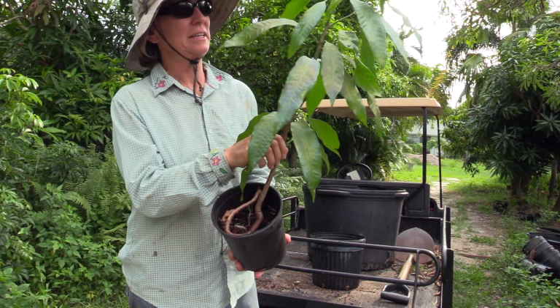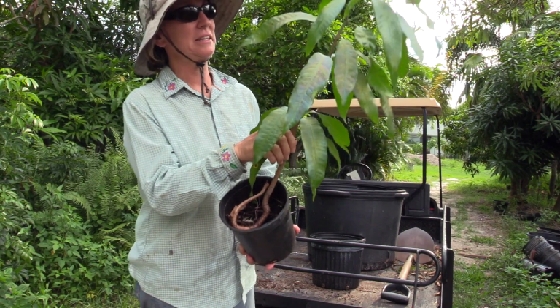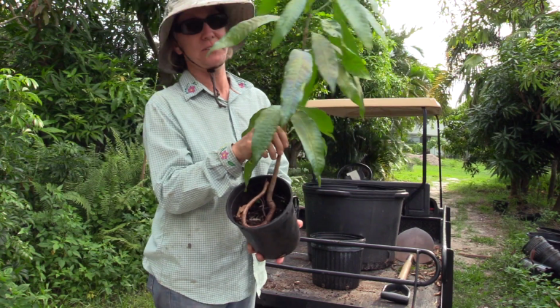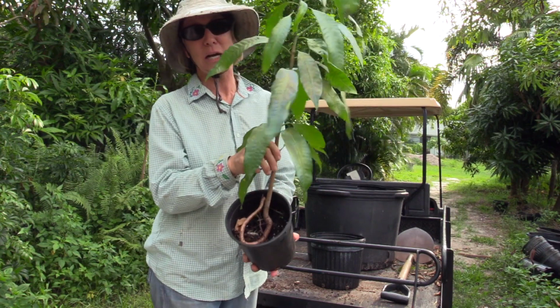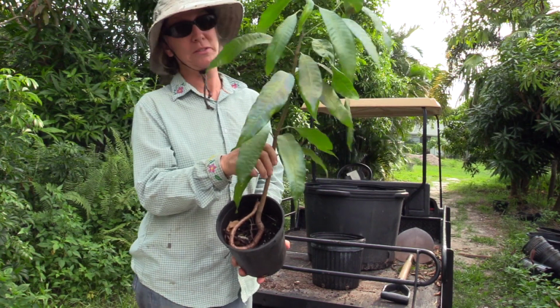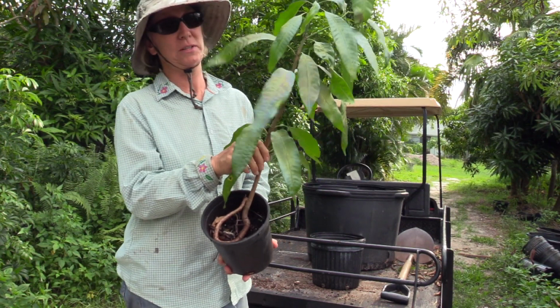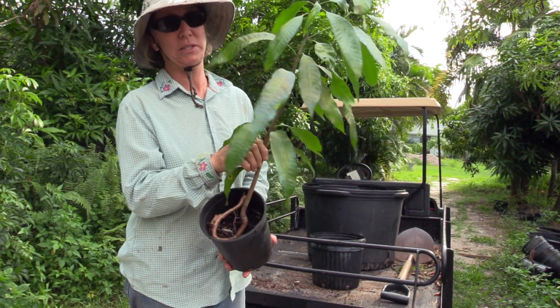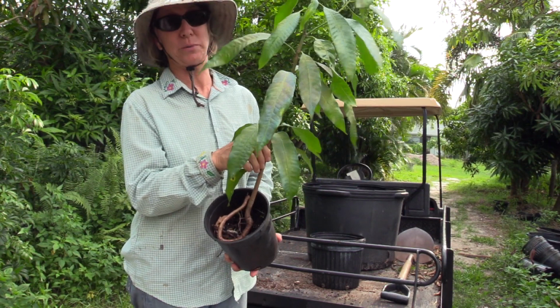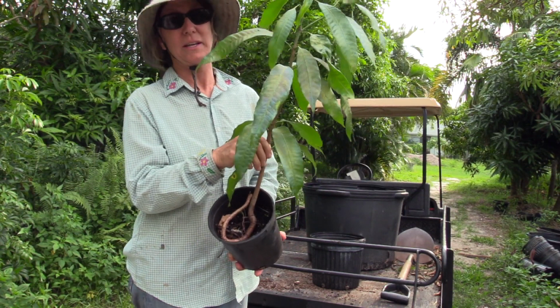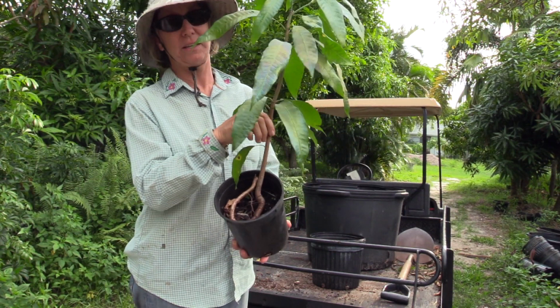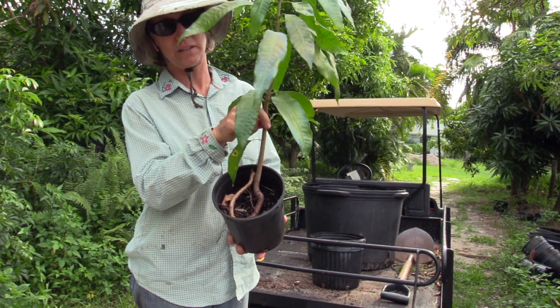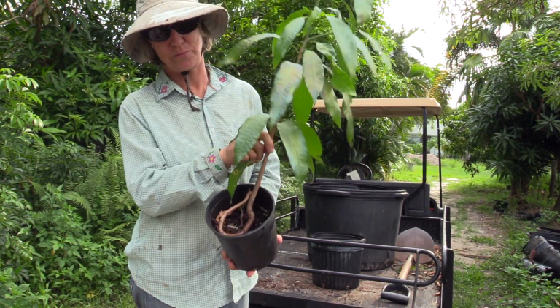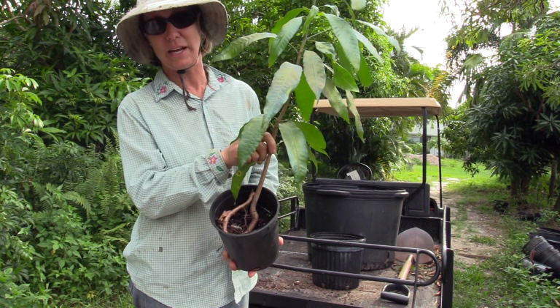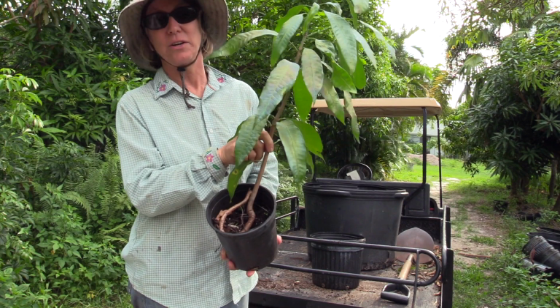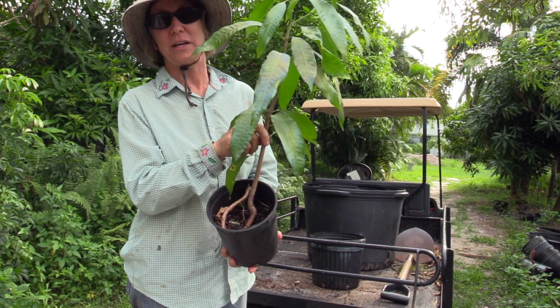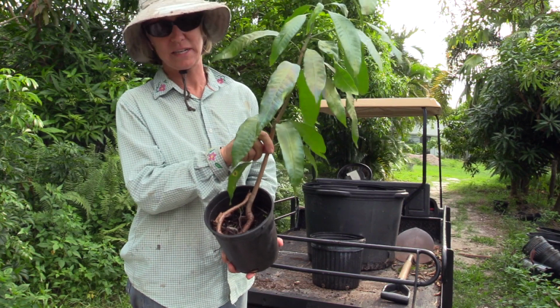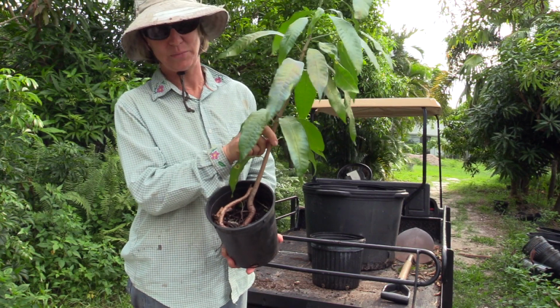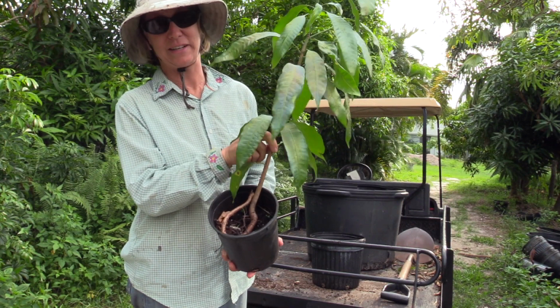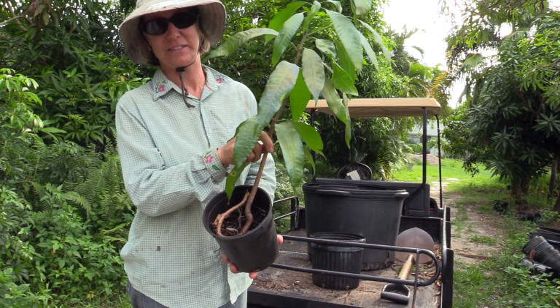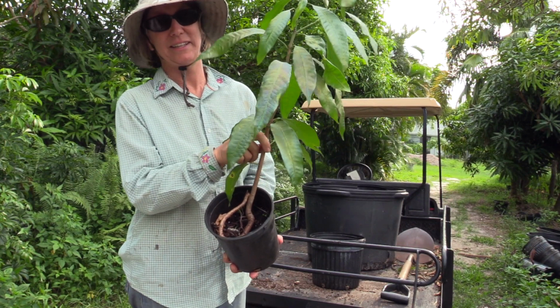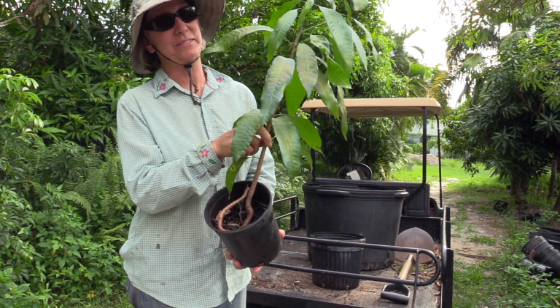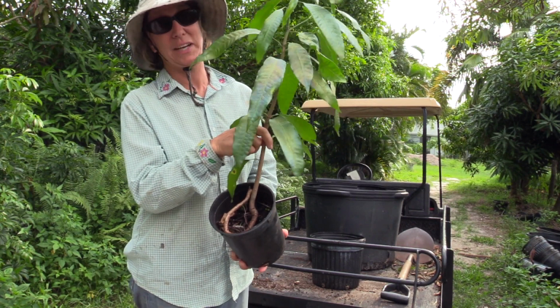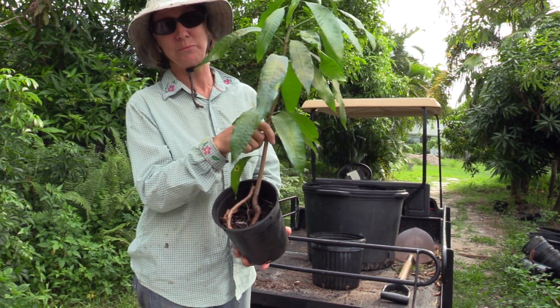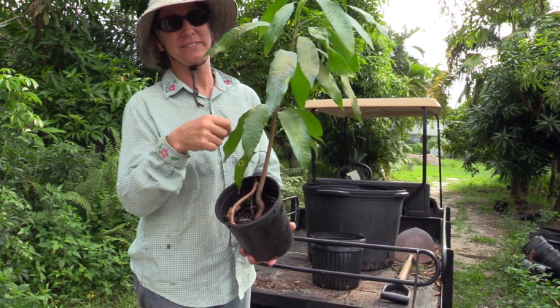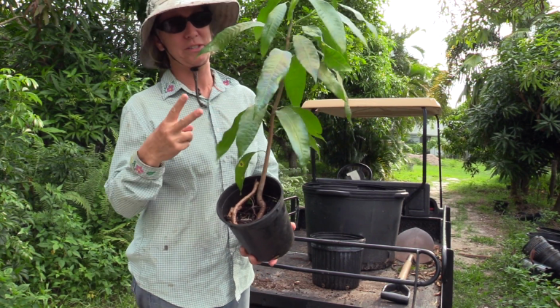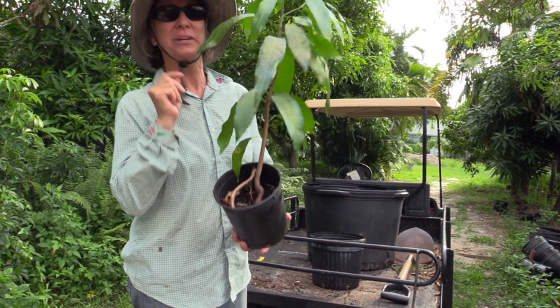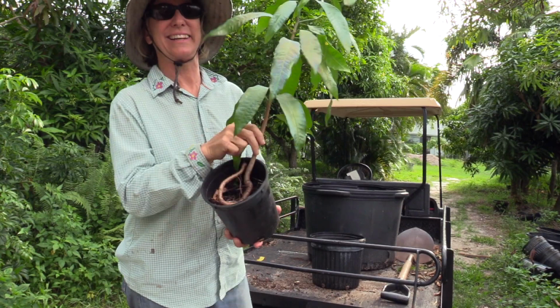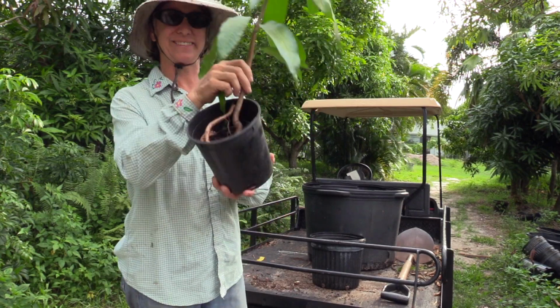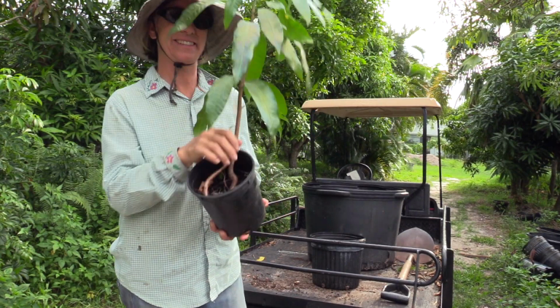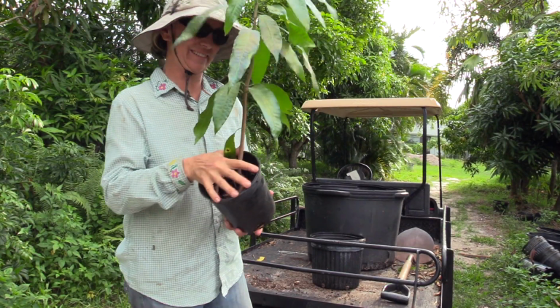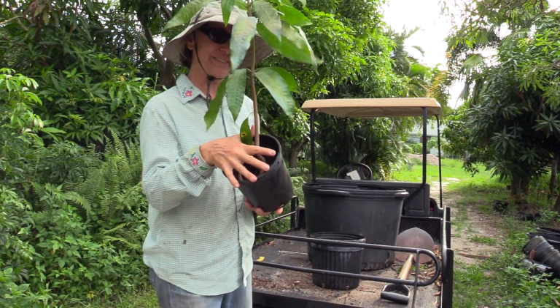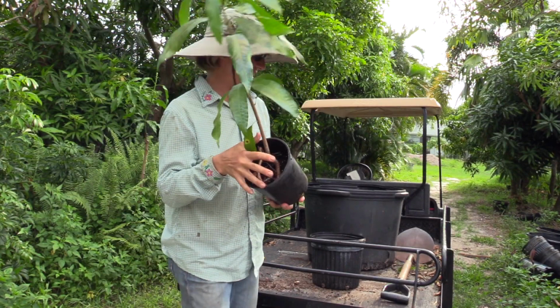So I think there's two options for this particular plant. Either I throw it out, or I try something radical. I'm all about option two, so let's get going on that.